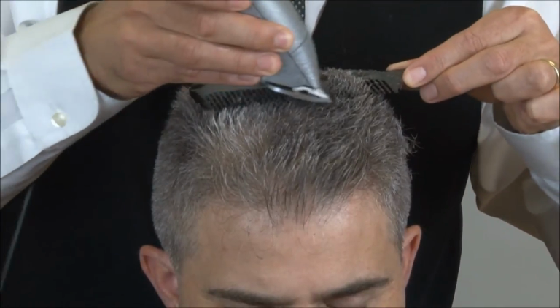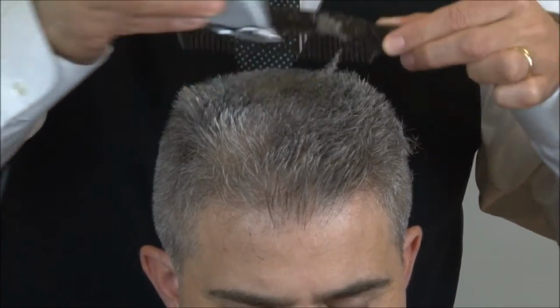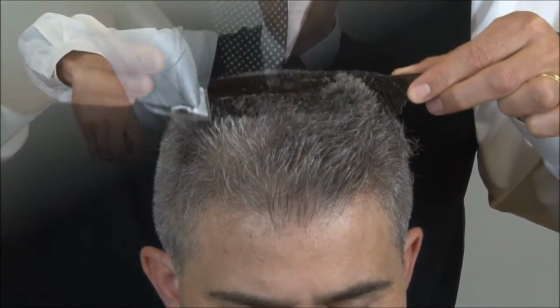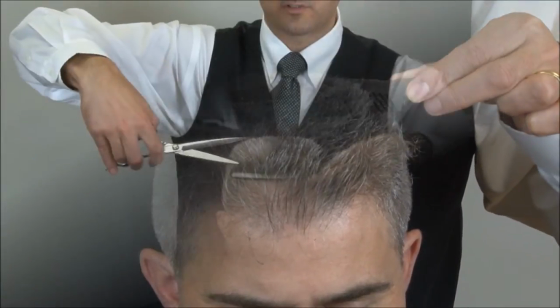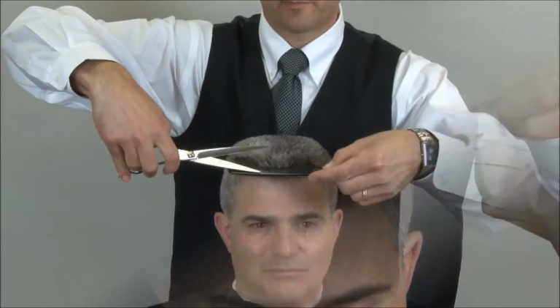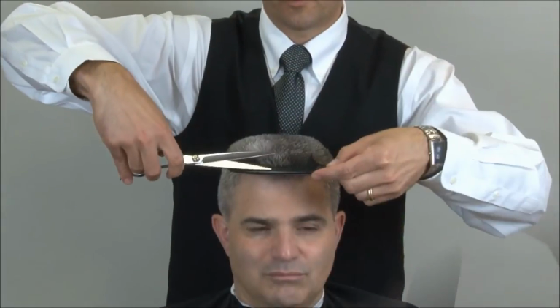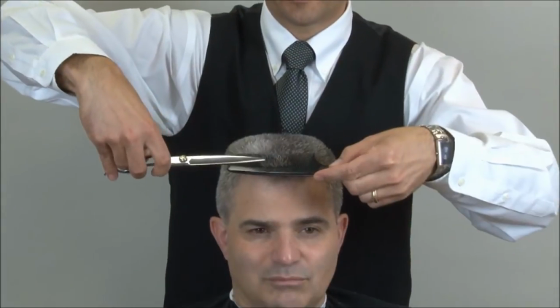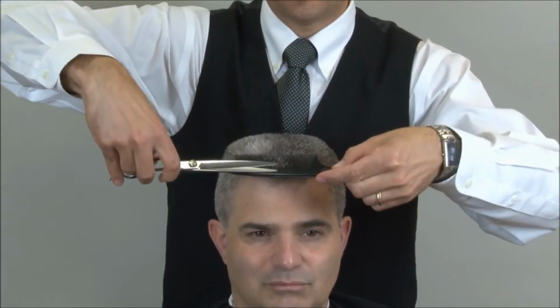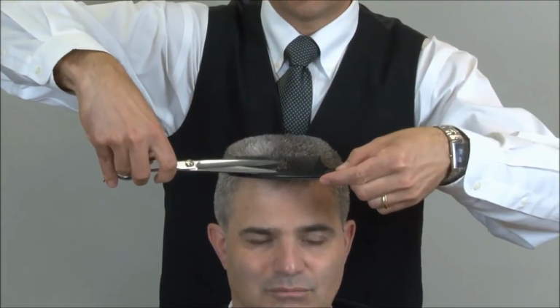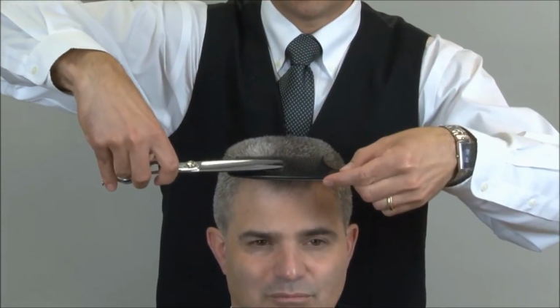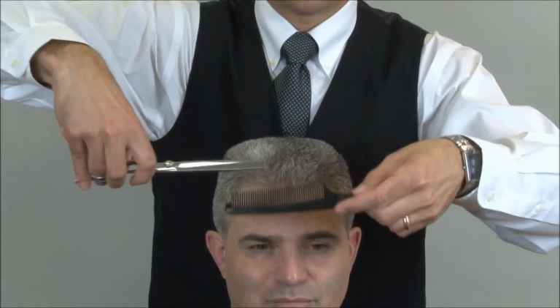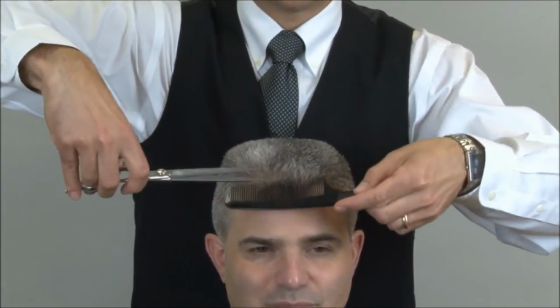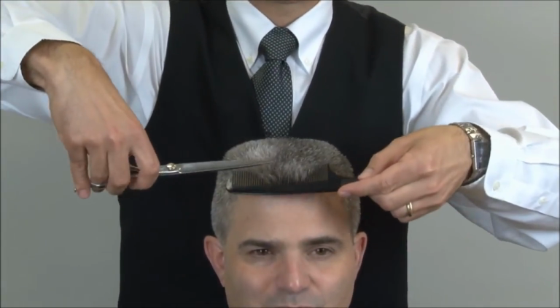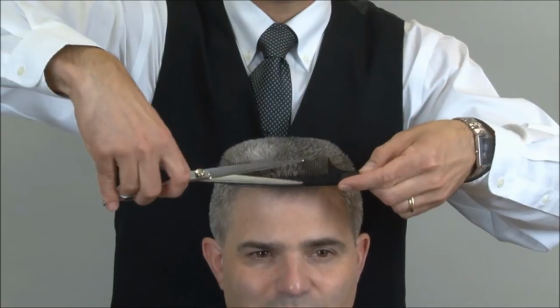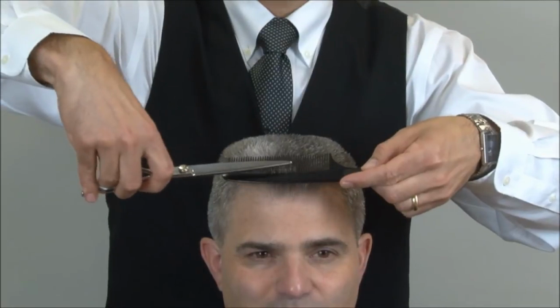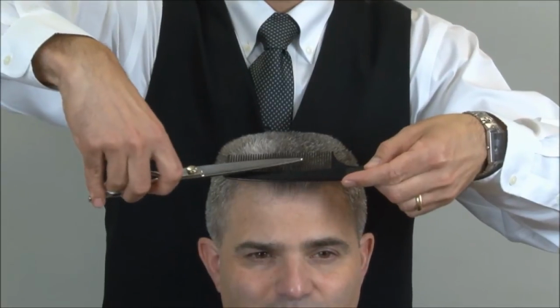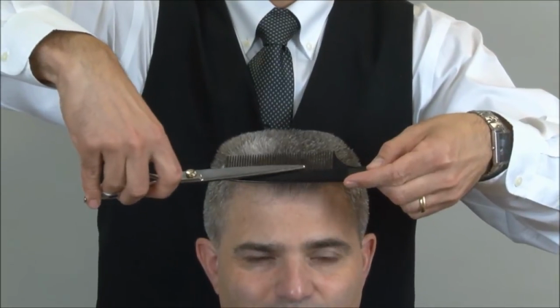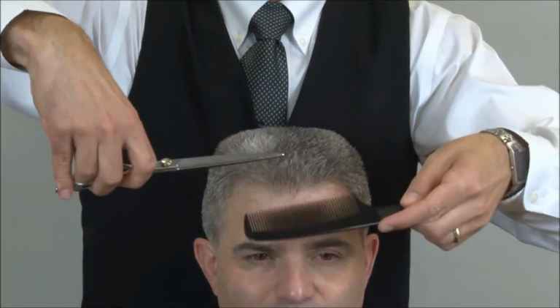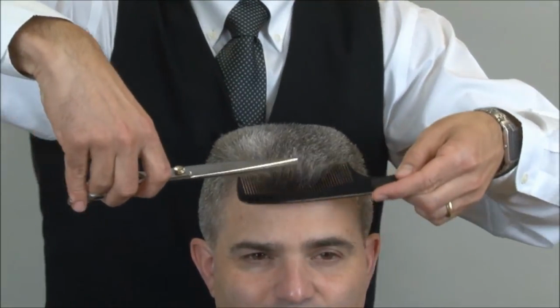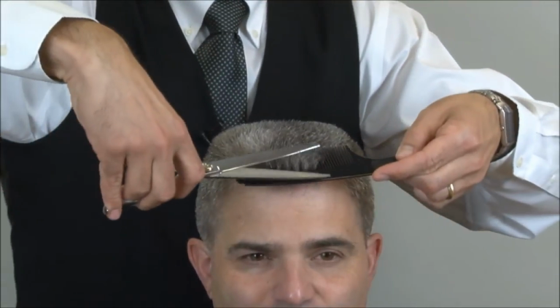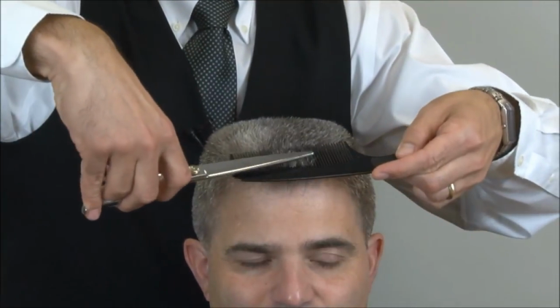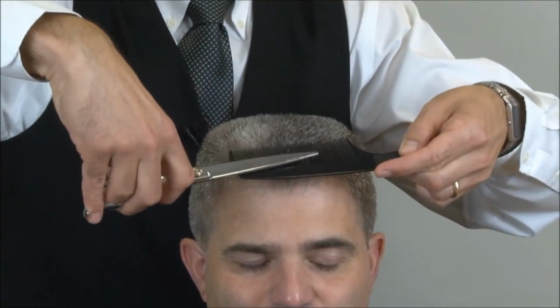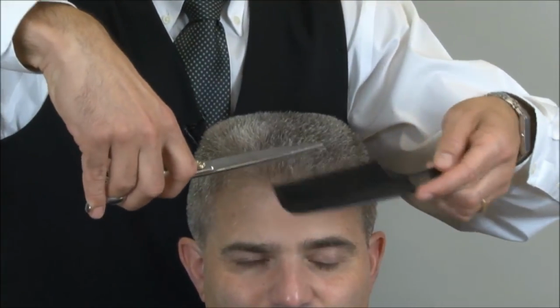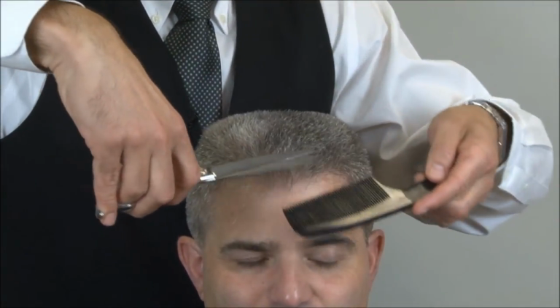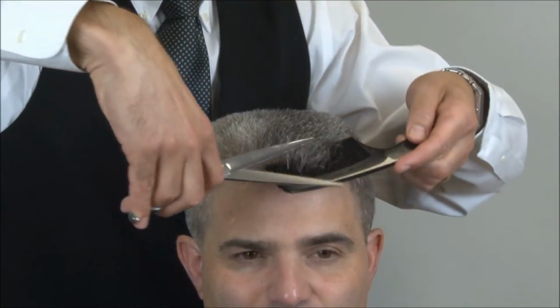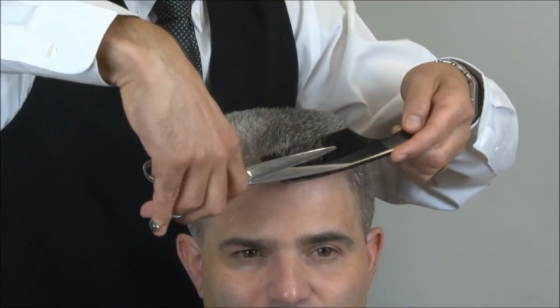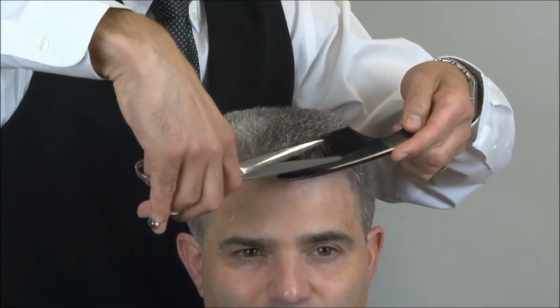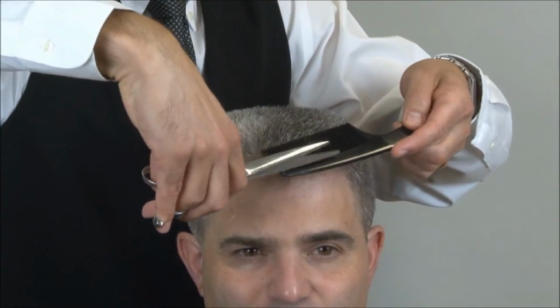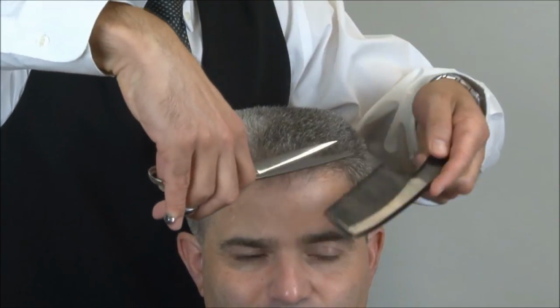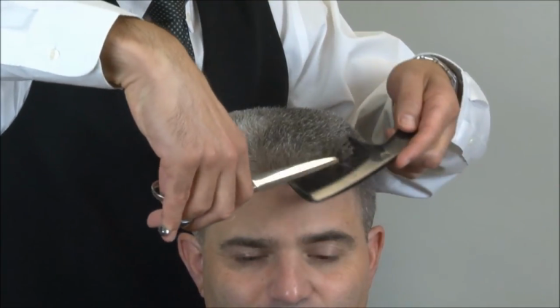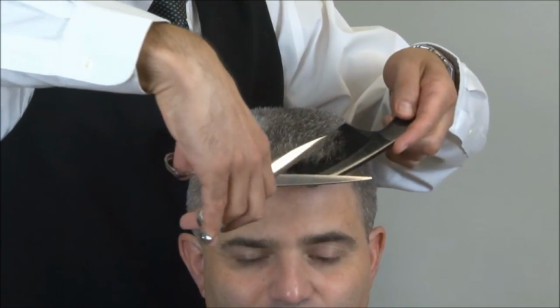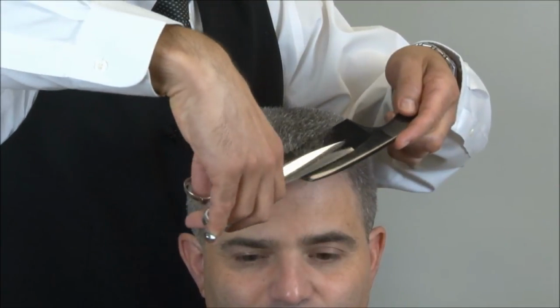We're going to use our scissor over comb technique, and we're going to take just the tip of the scissor and trim those down a little bit.